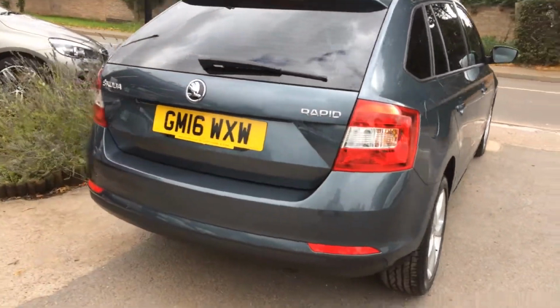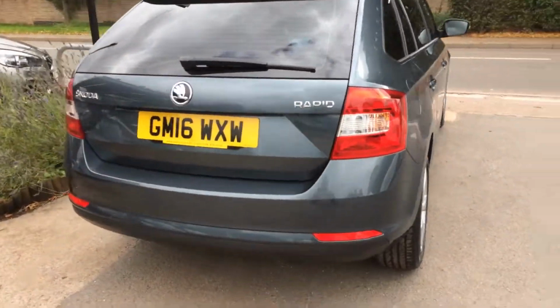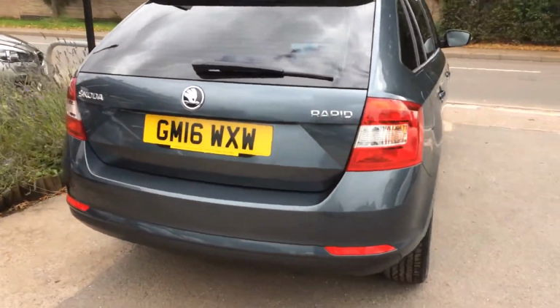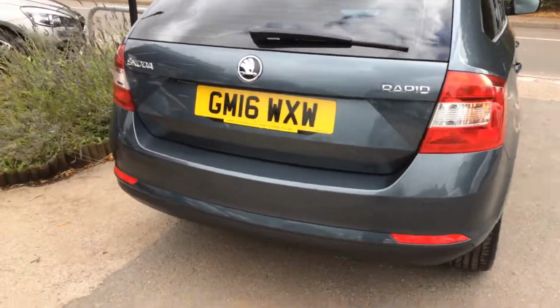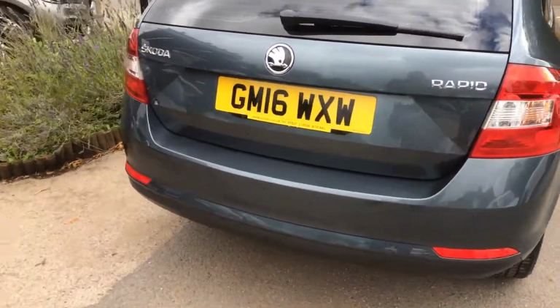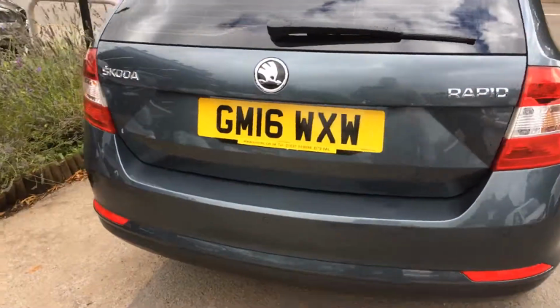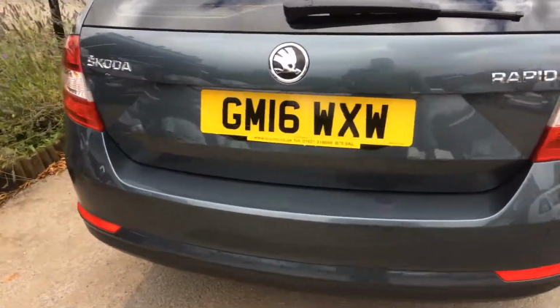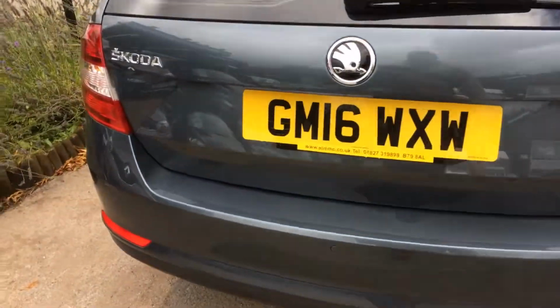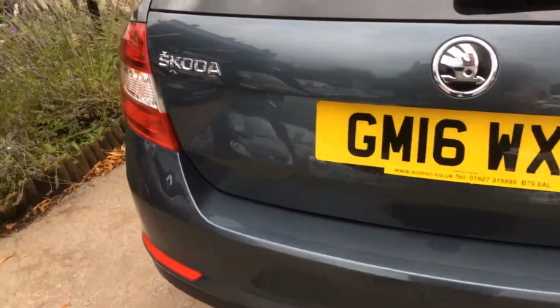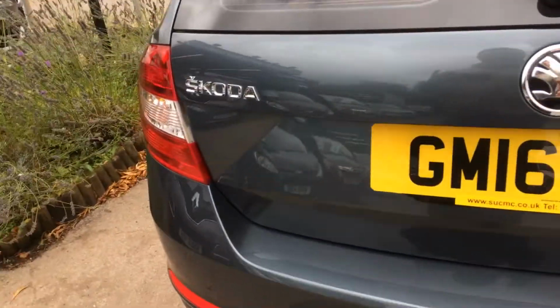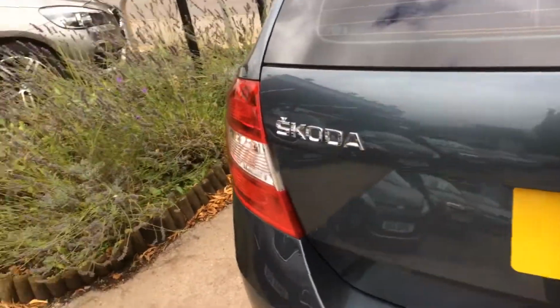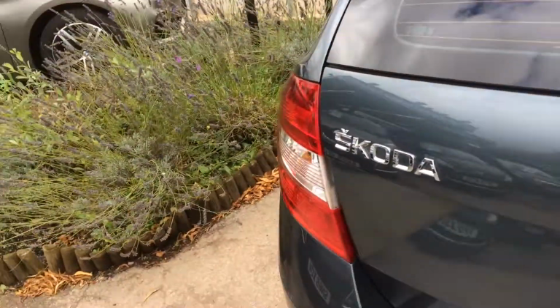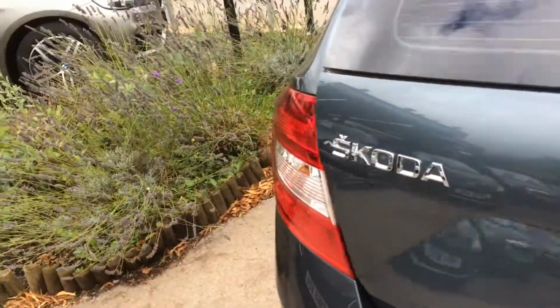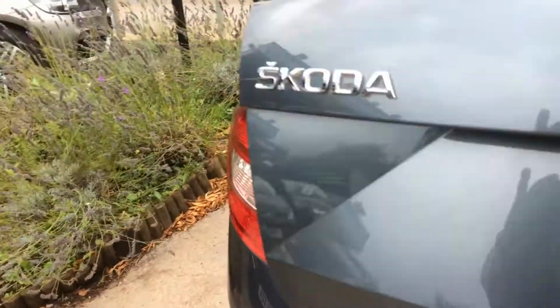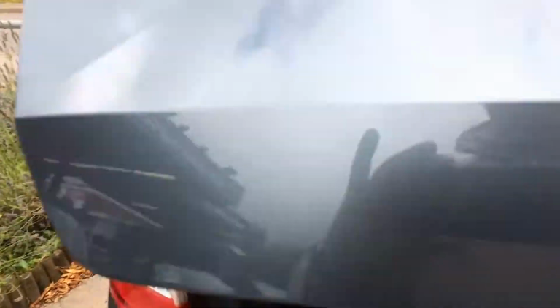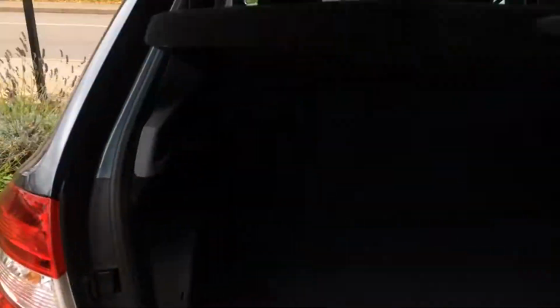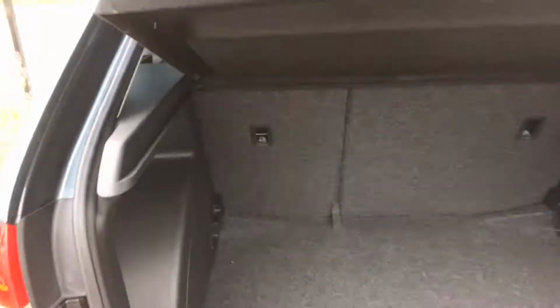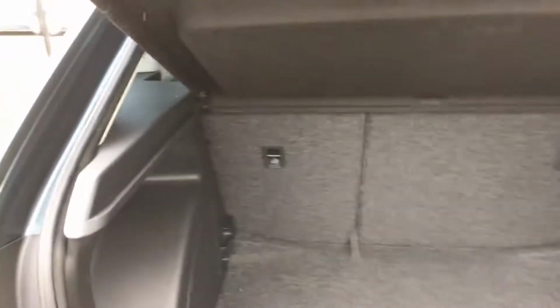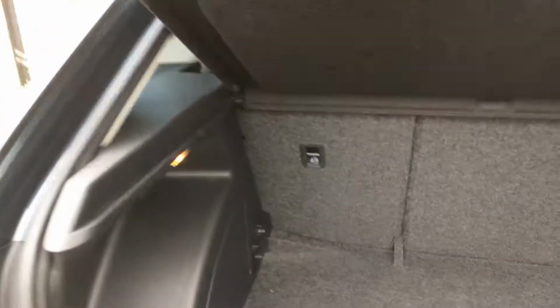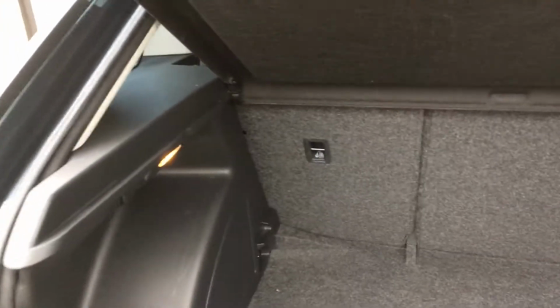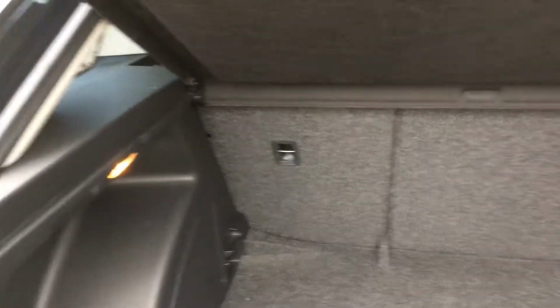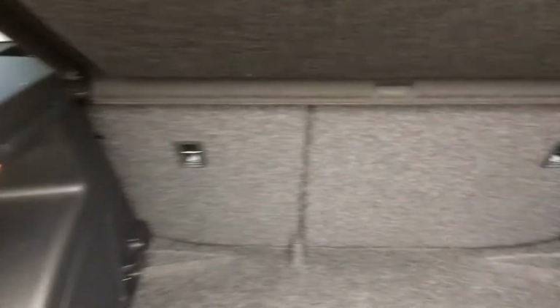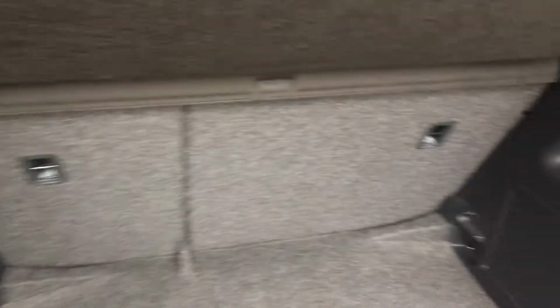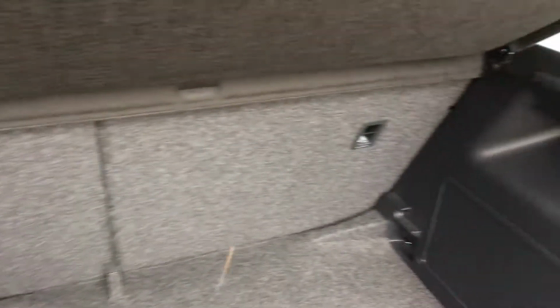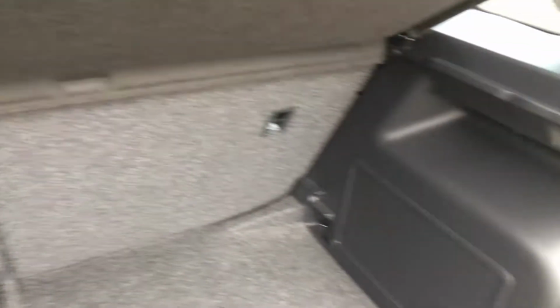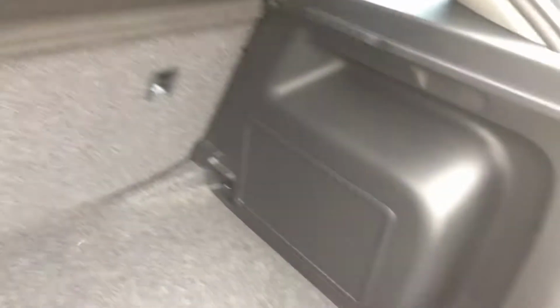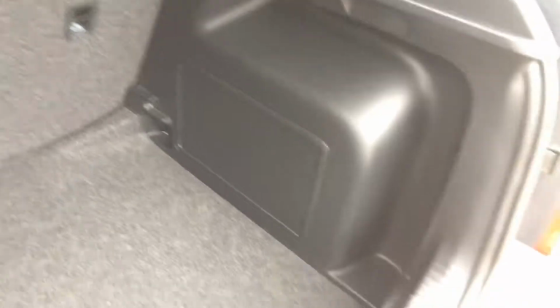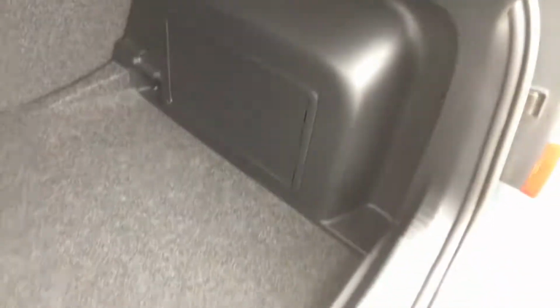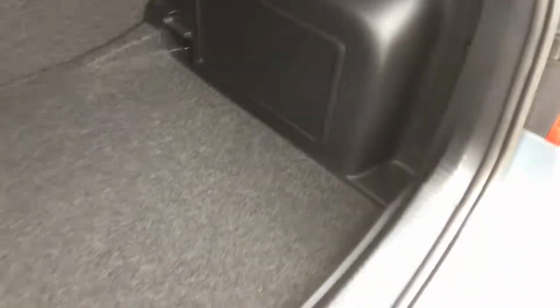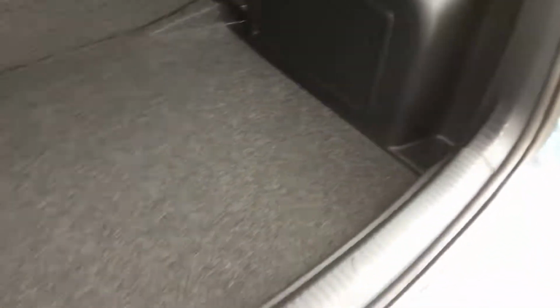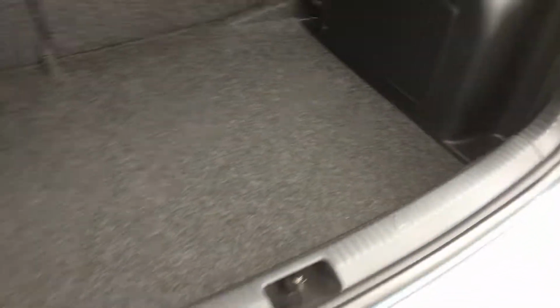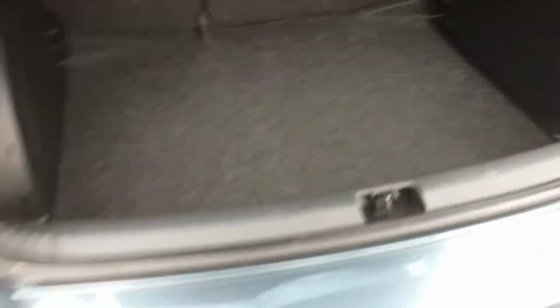Parking sensors with the display on the dashboard. Same story in the boot — very clean, very well looked after.